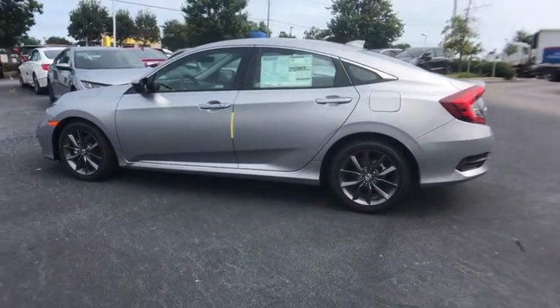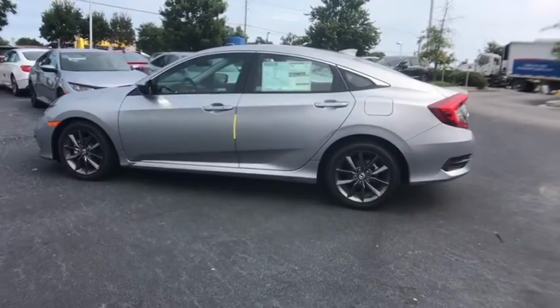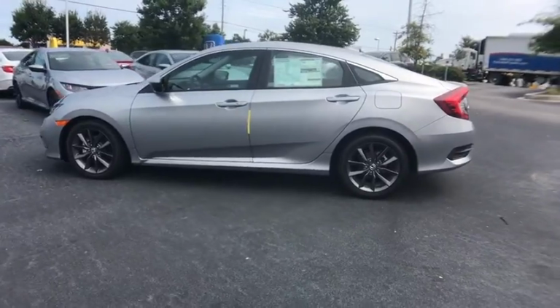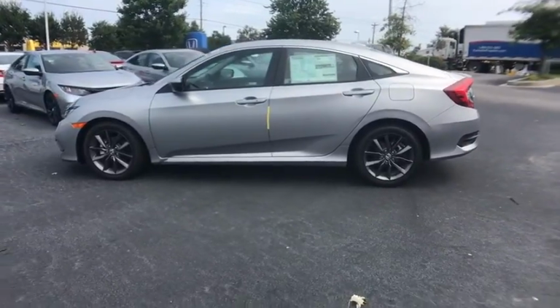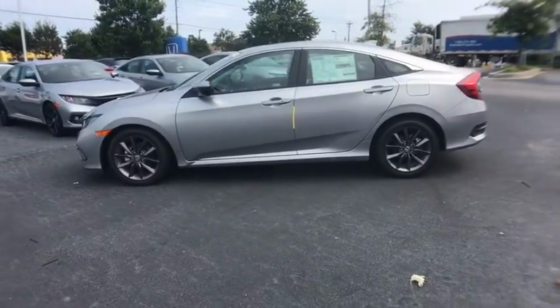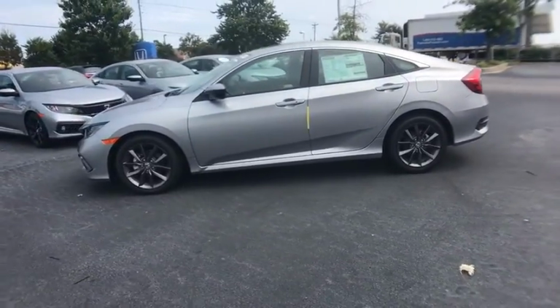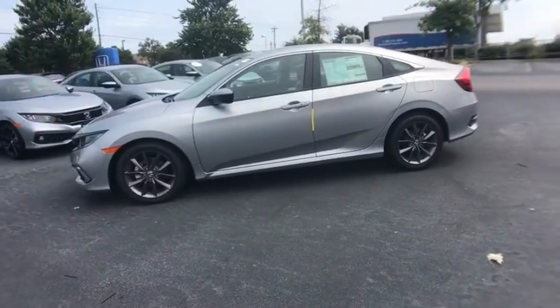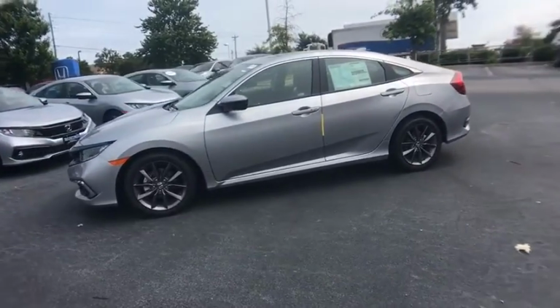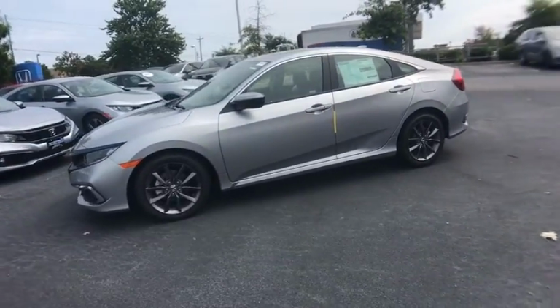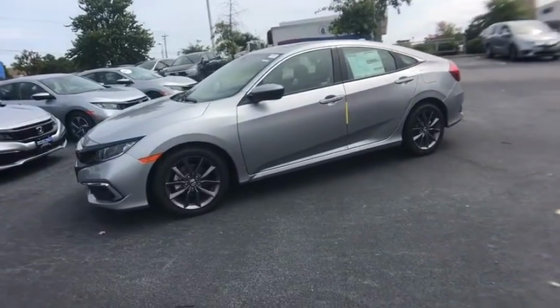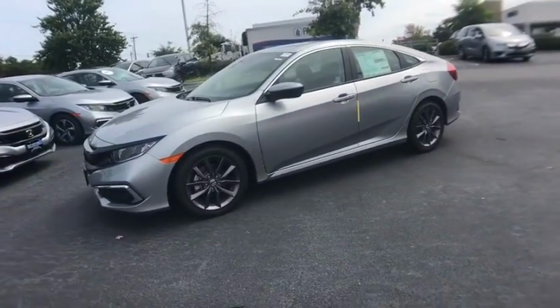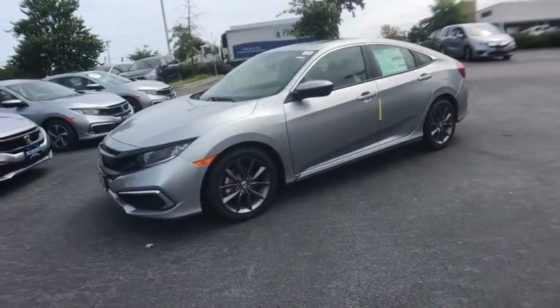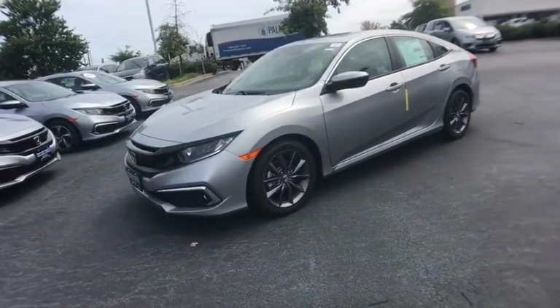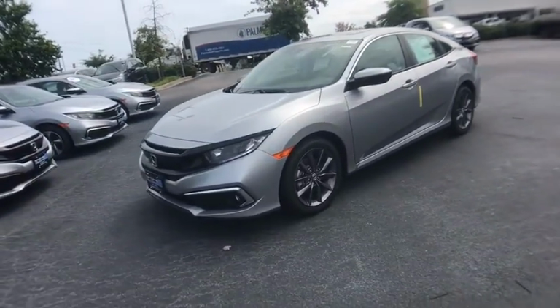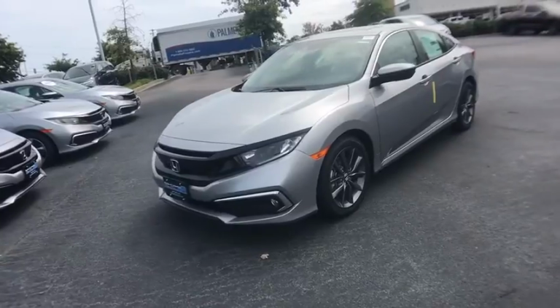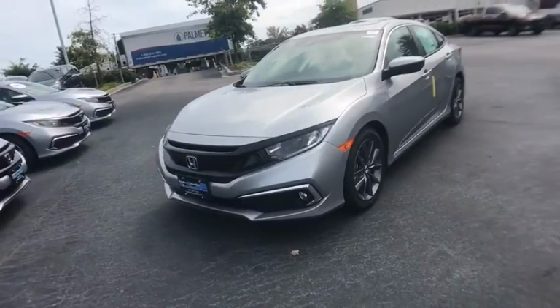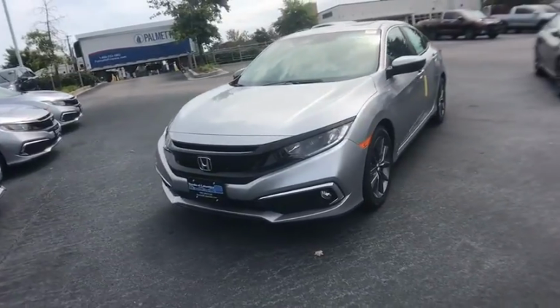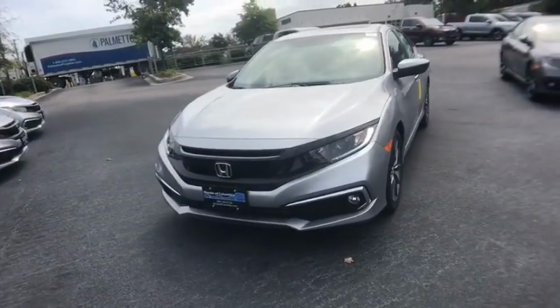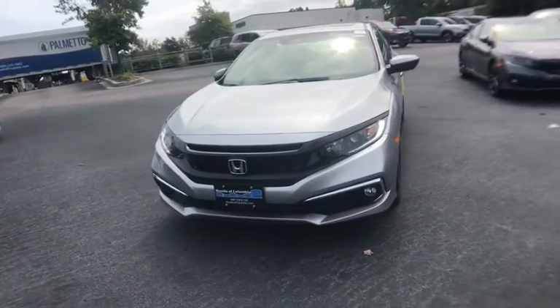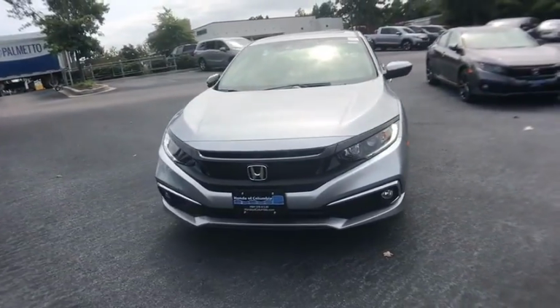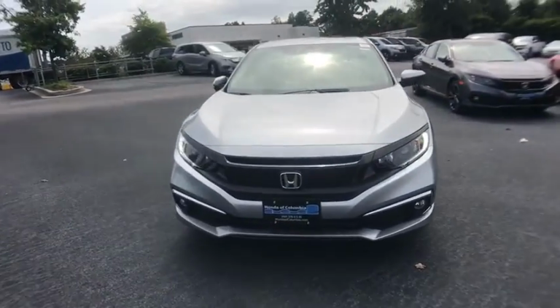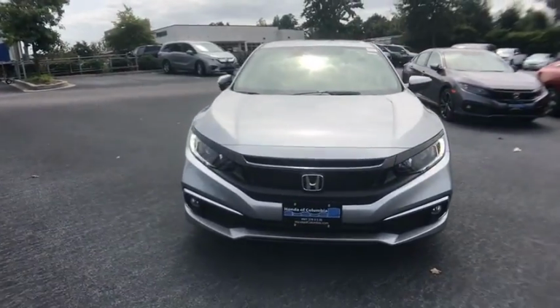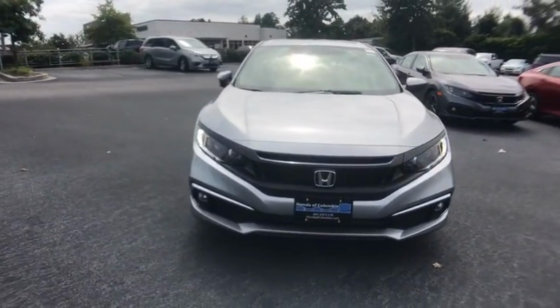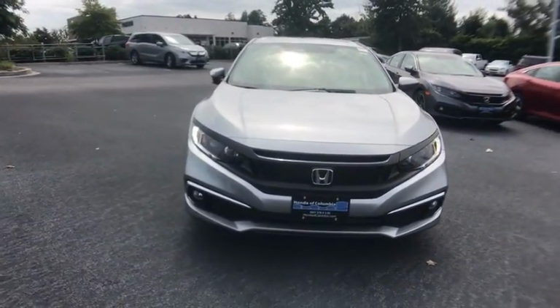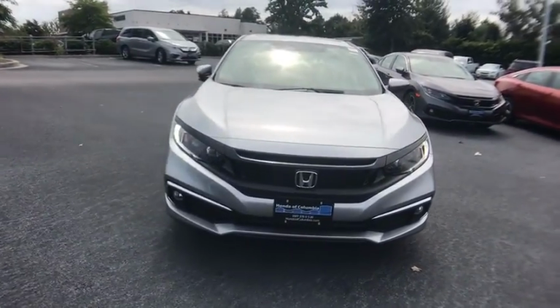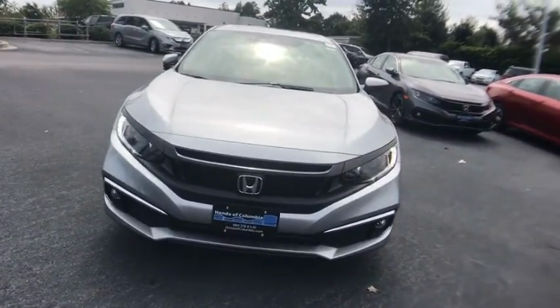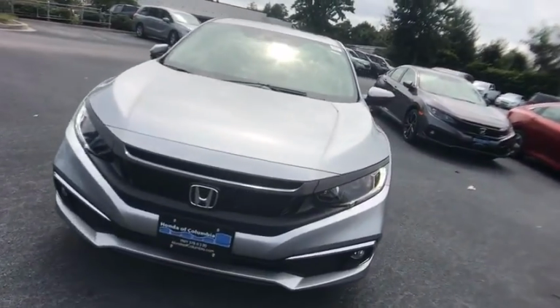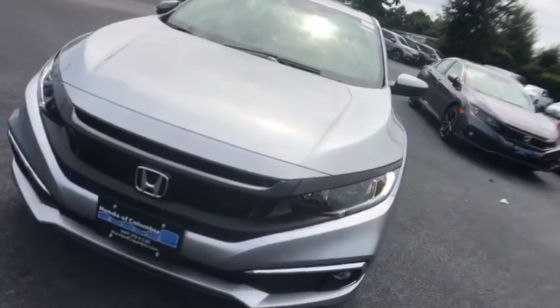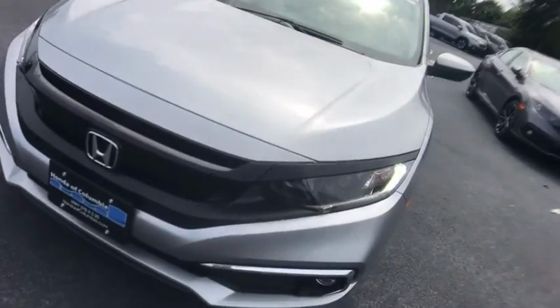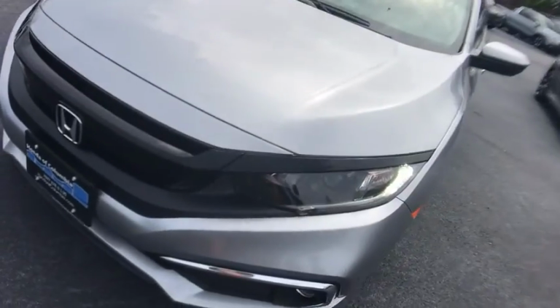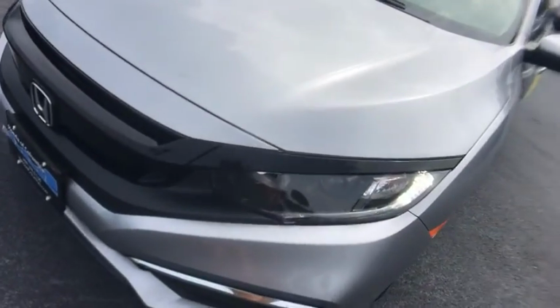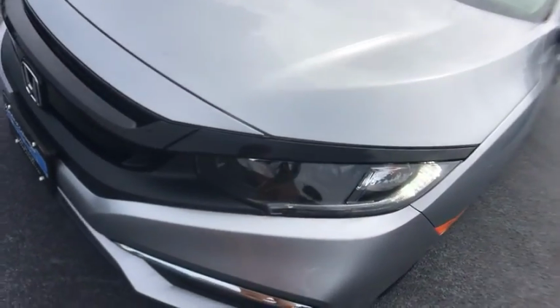Fog lights, security system, heated front seats, rear window defroster, power windows, leather seats, panic alarm, power moonroof, remote keyless entry, tachometer, brake assist, power driver's seat.